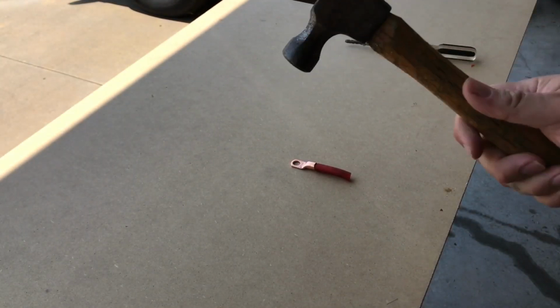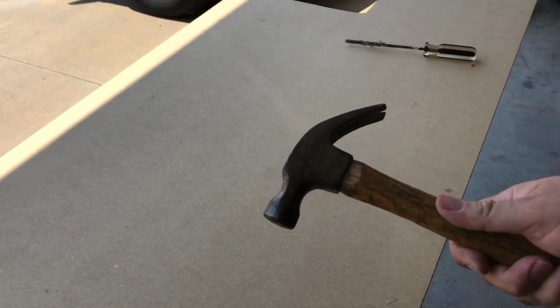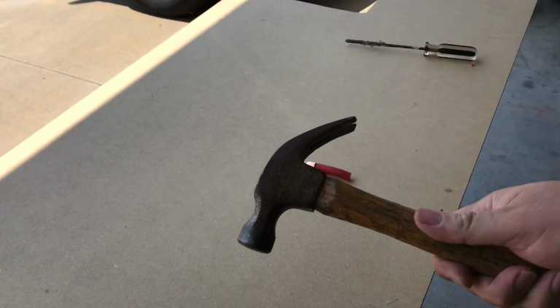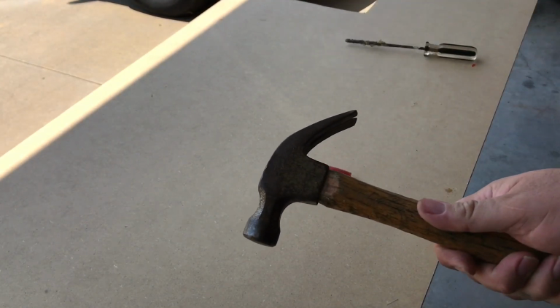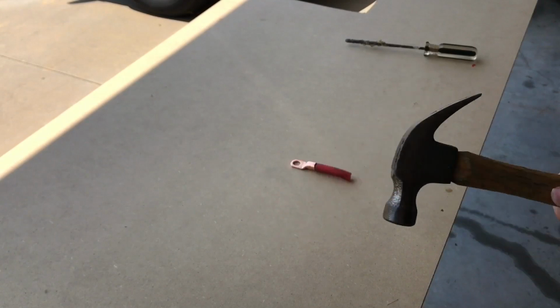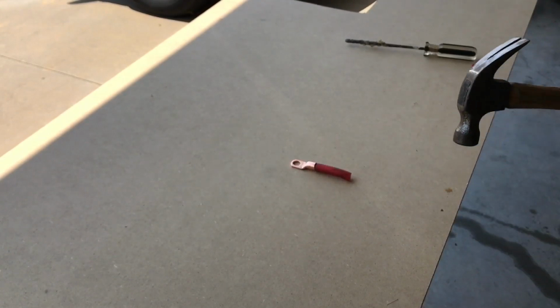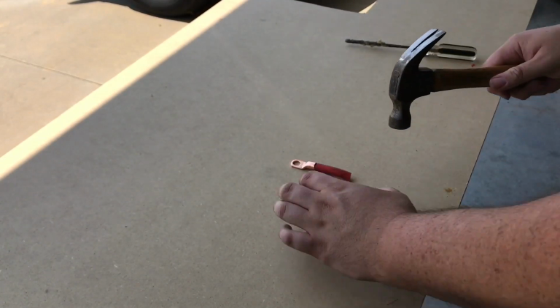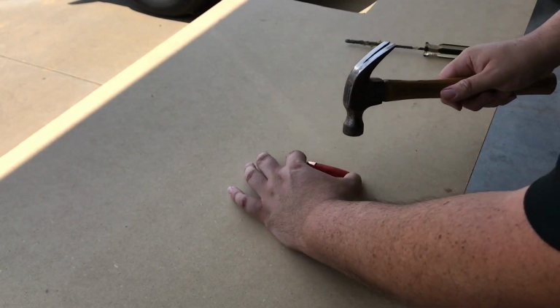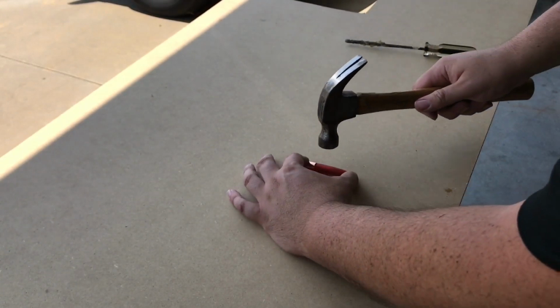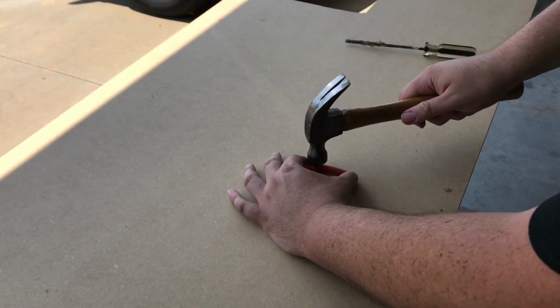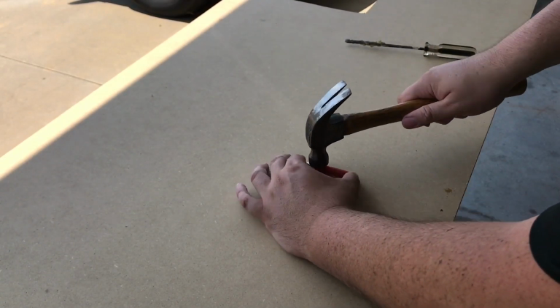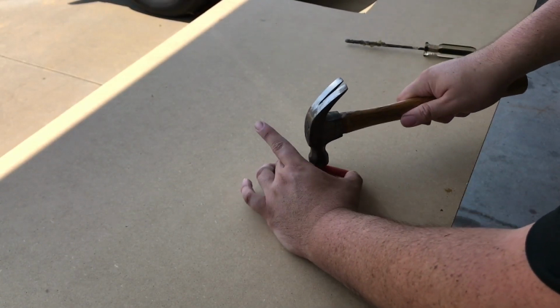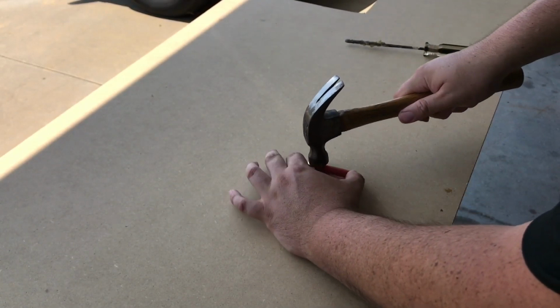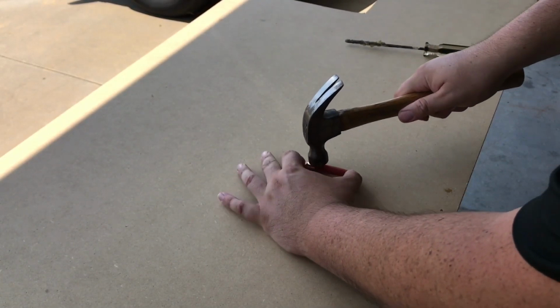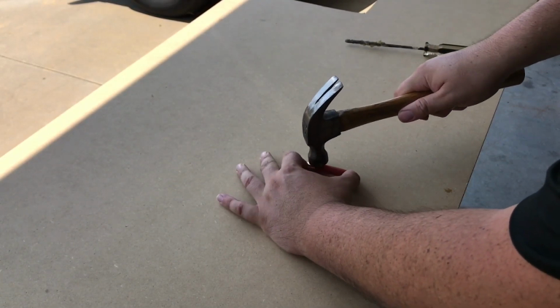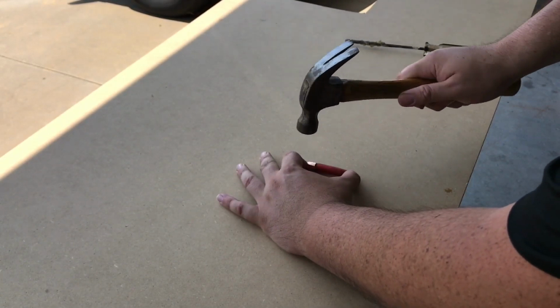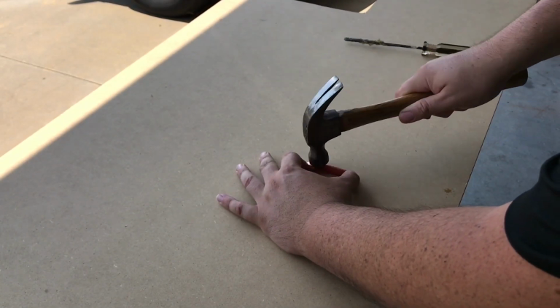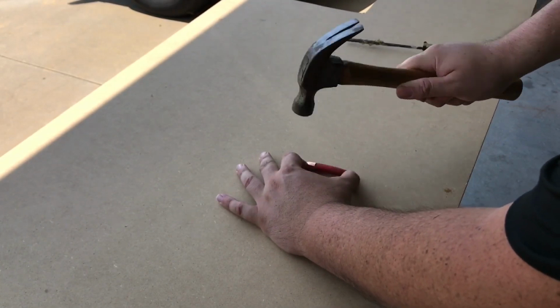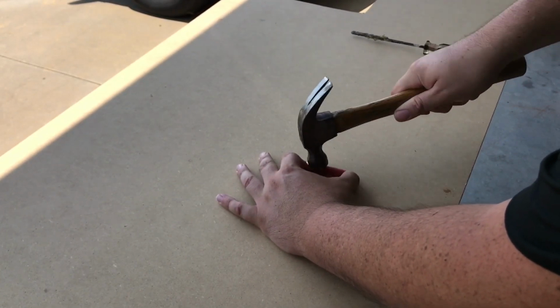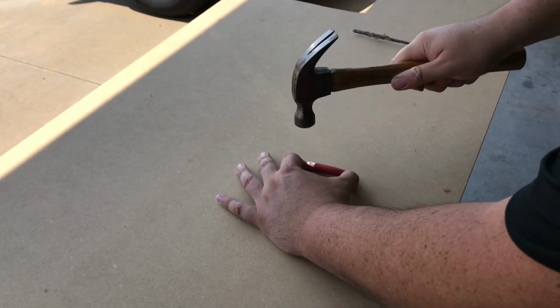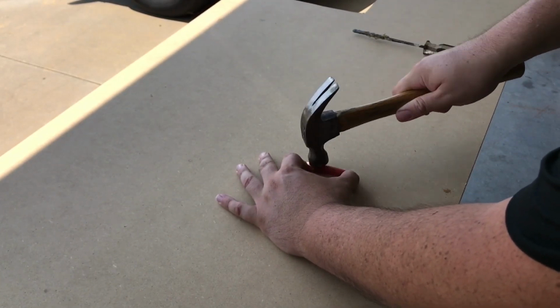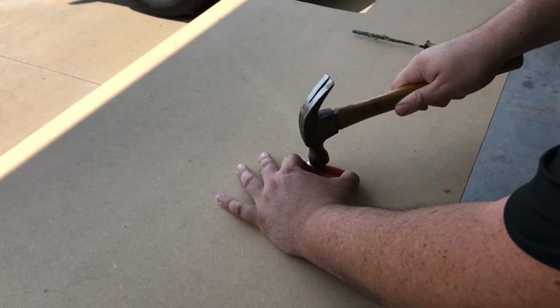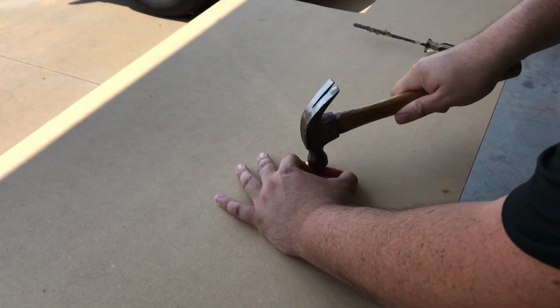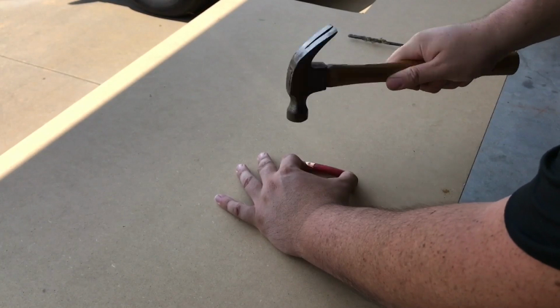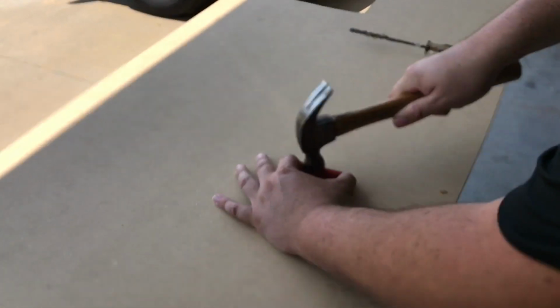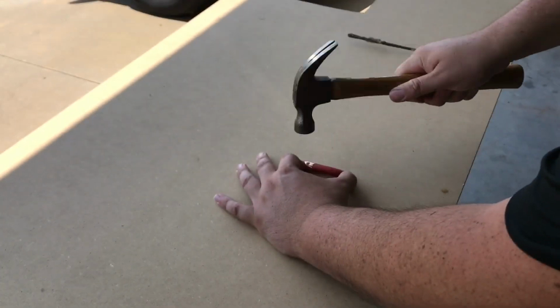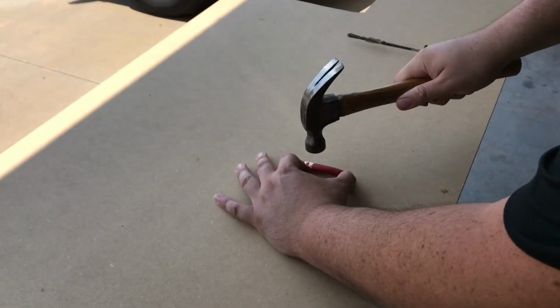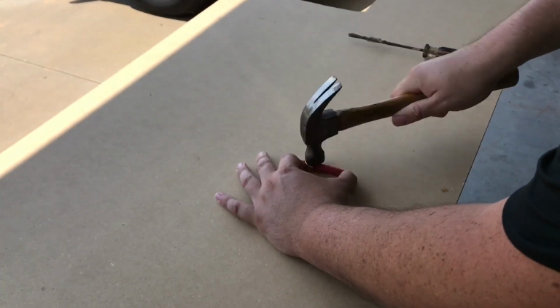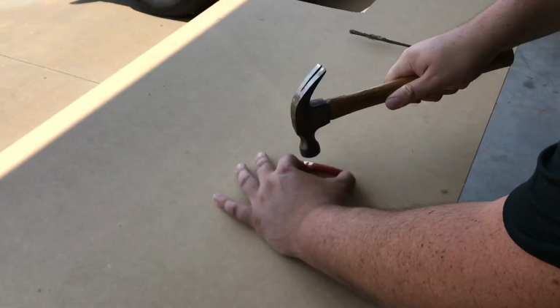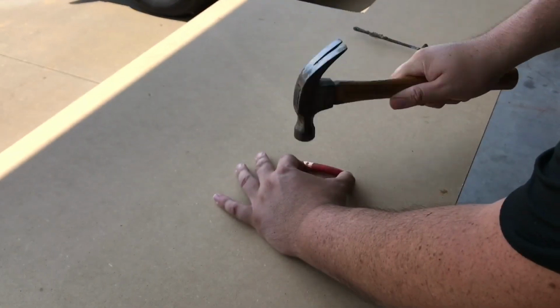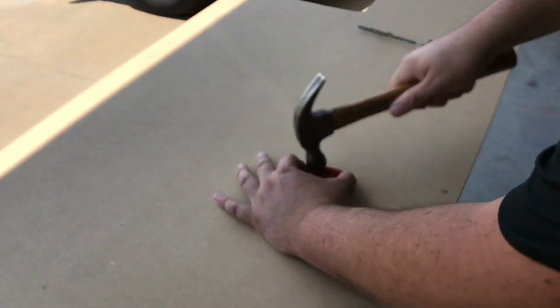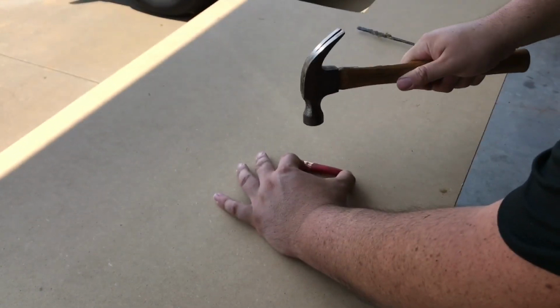Okay, the first method I'll be doing is just the hammer and the screwdriver. What I'm doing here is I'm kind of hammering it down and getting it set in place, that way I have something to work with and it doesn't slip on me.